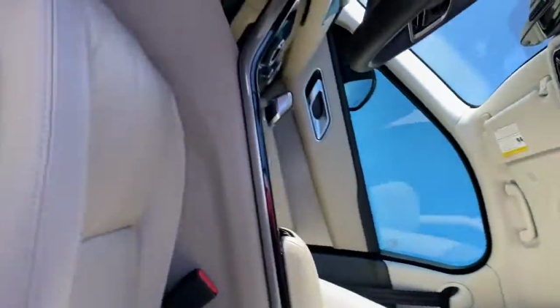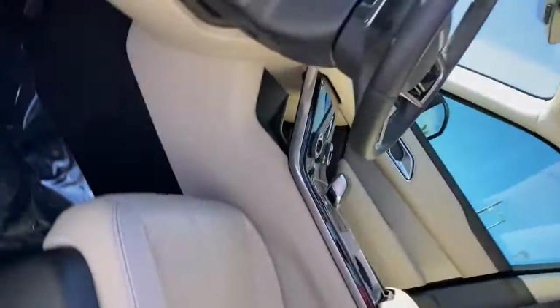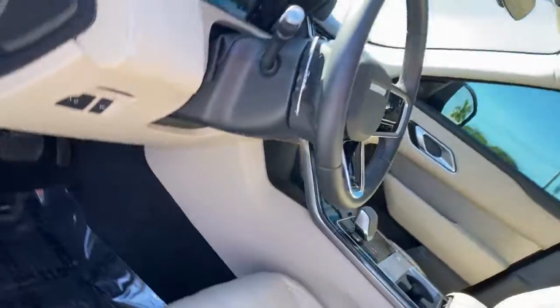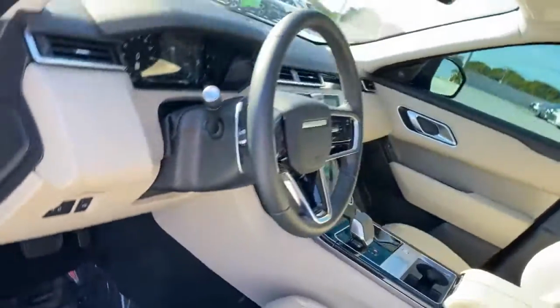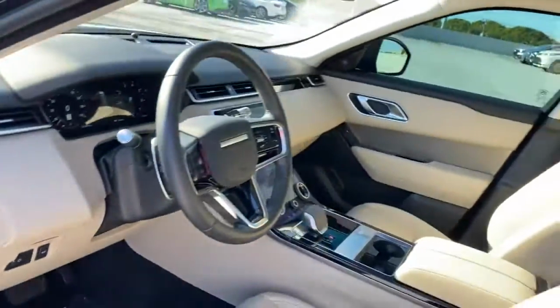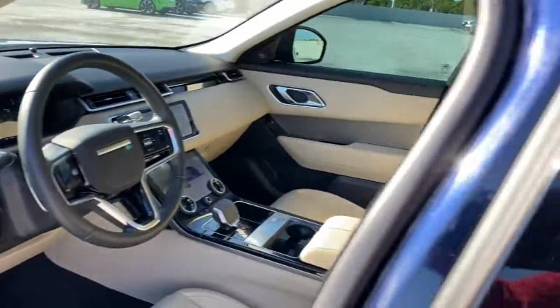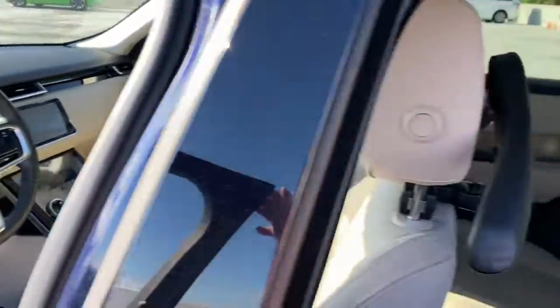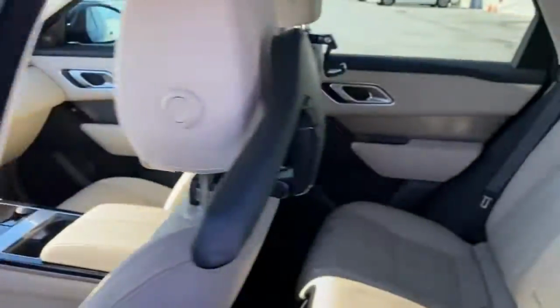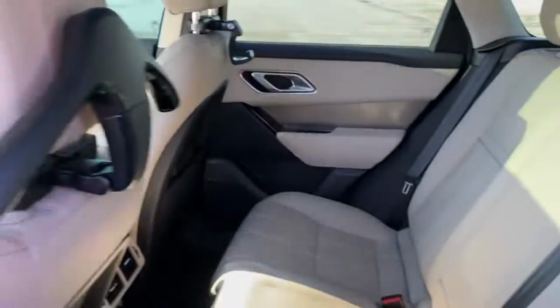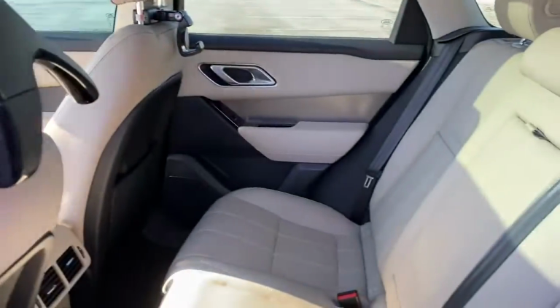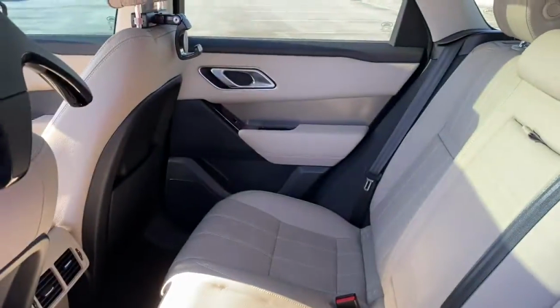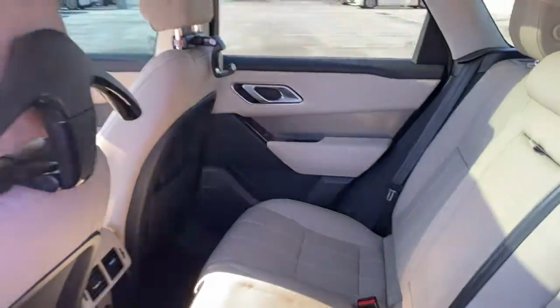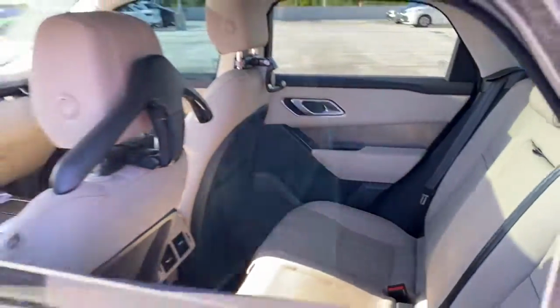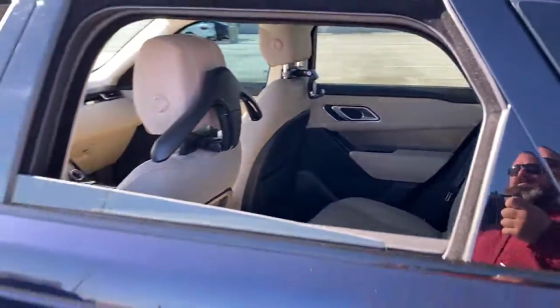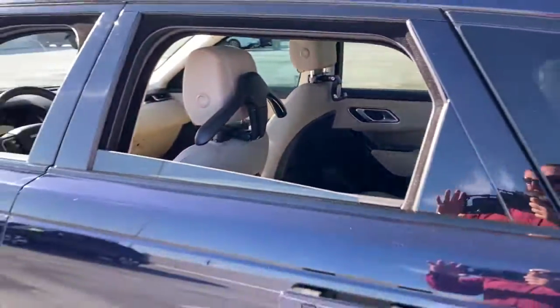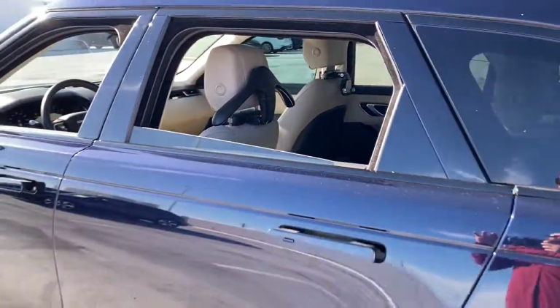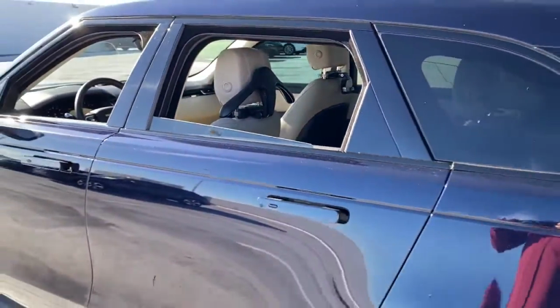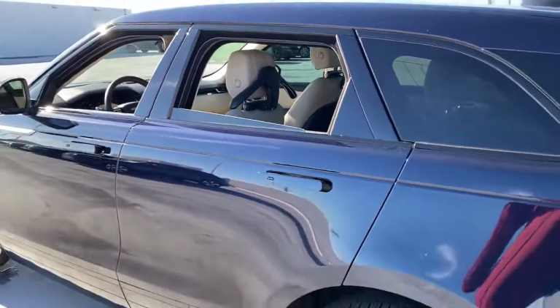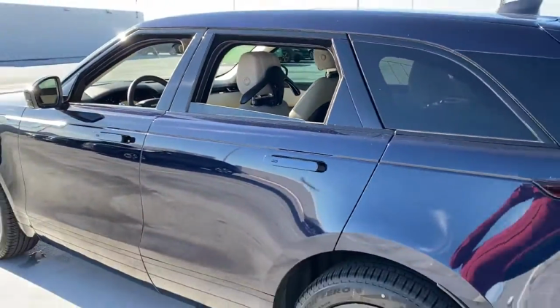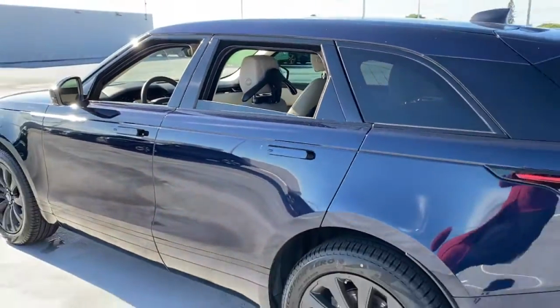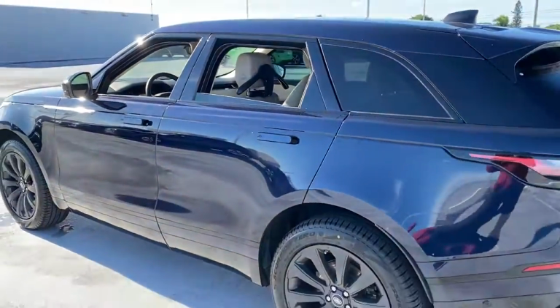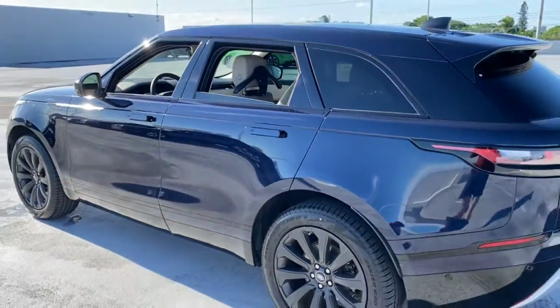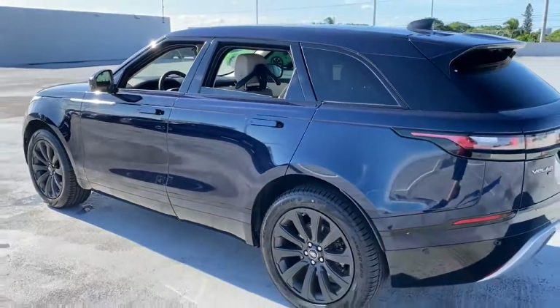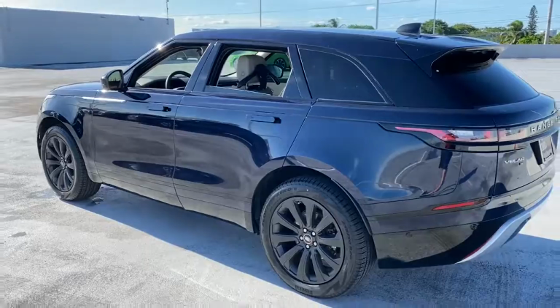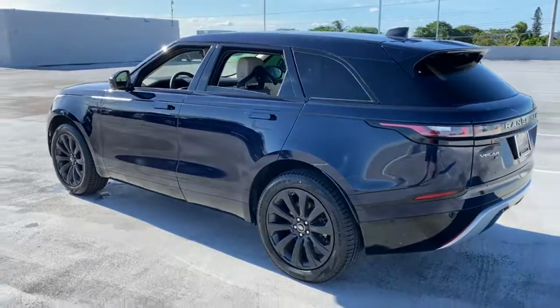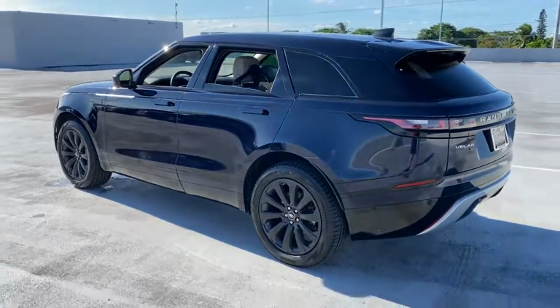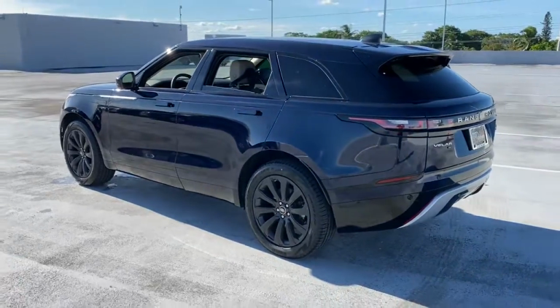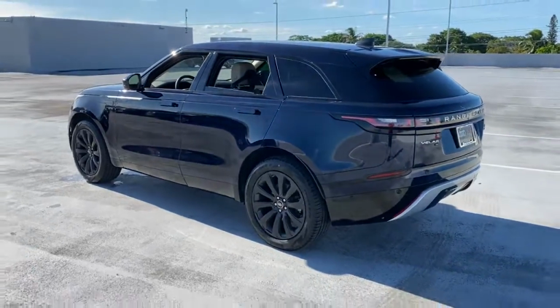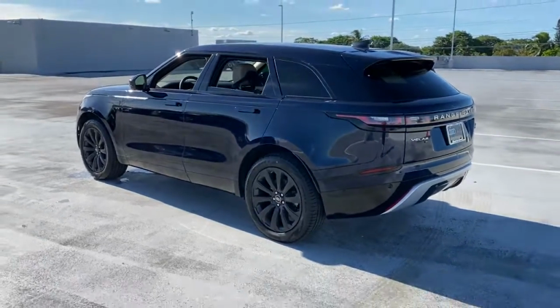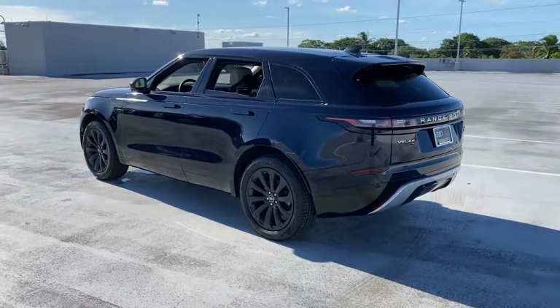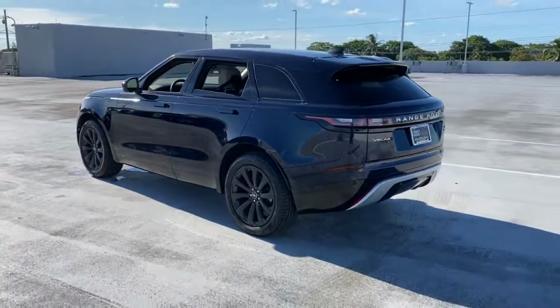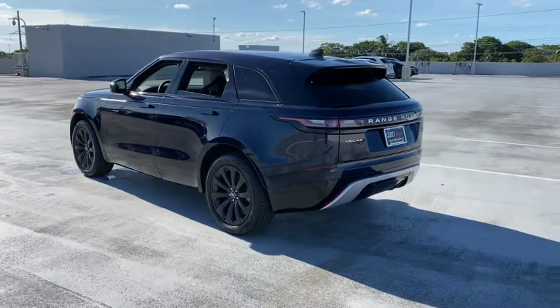Feel the power of your potential in this exceptional Range Rover Velar. Our staff will toss you the keys and give you an outstanding customer experience.